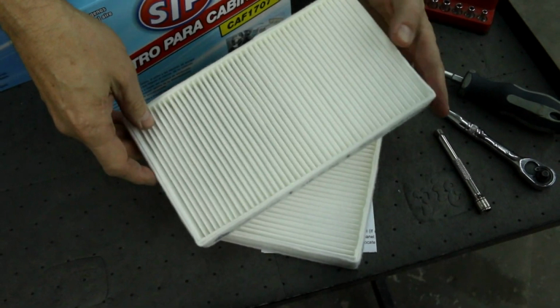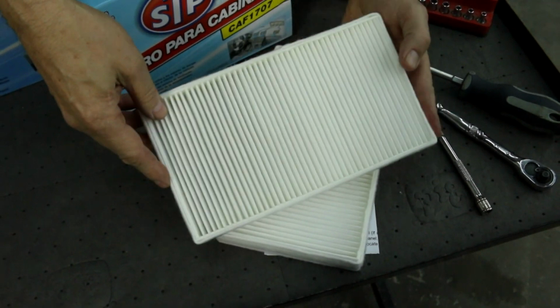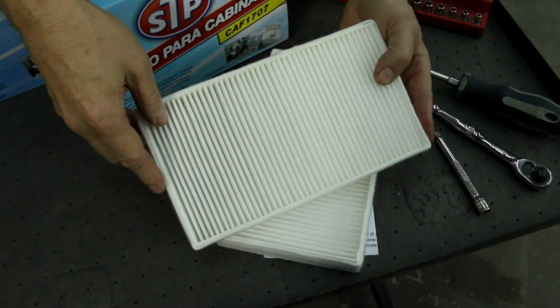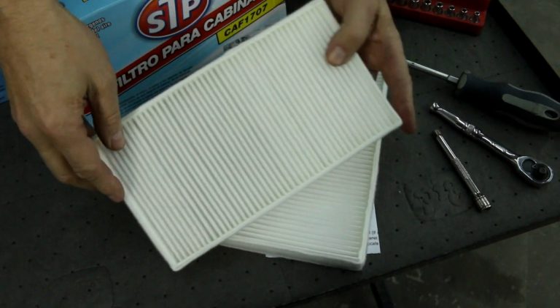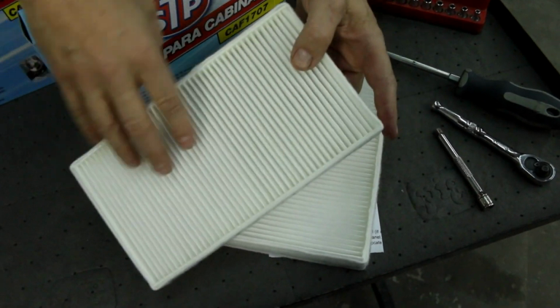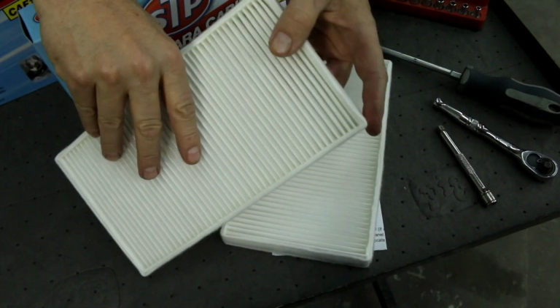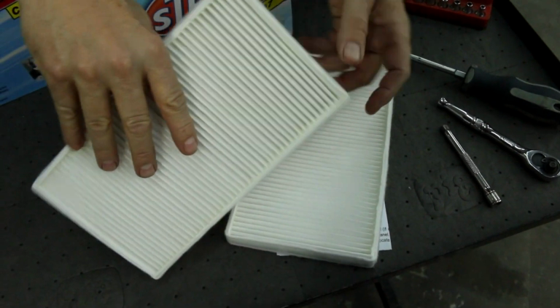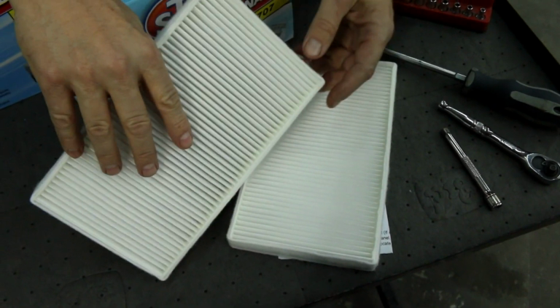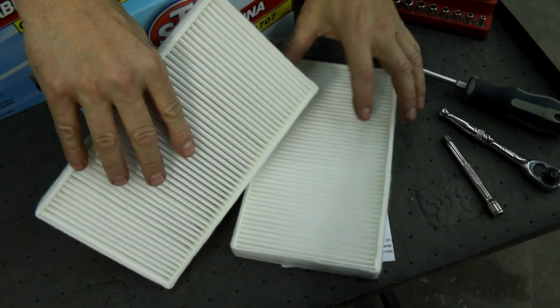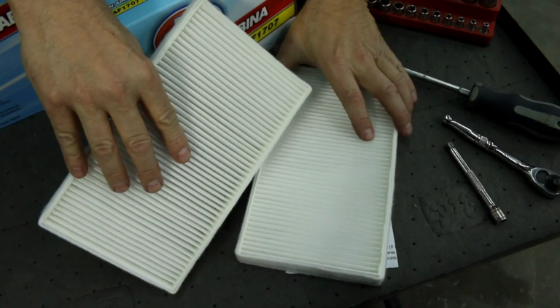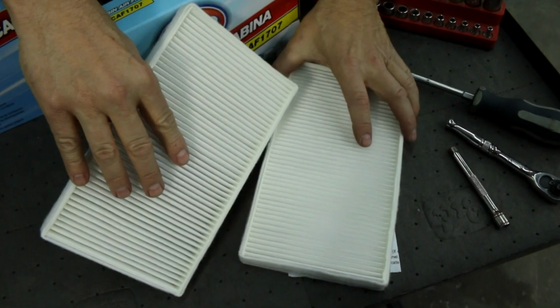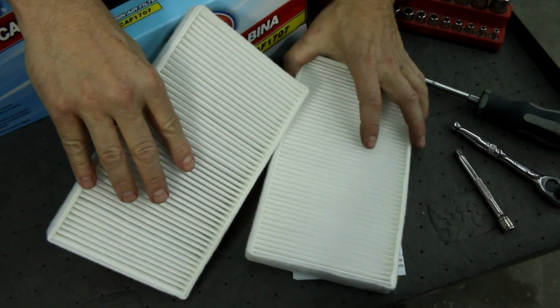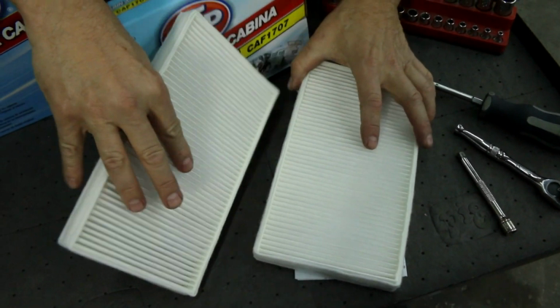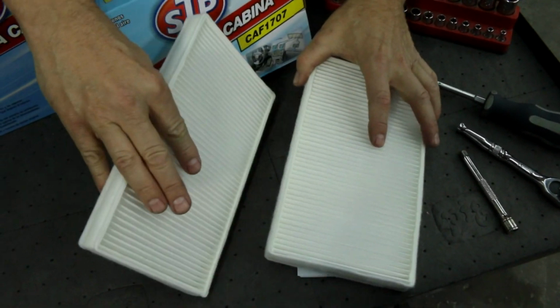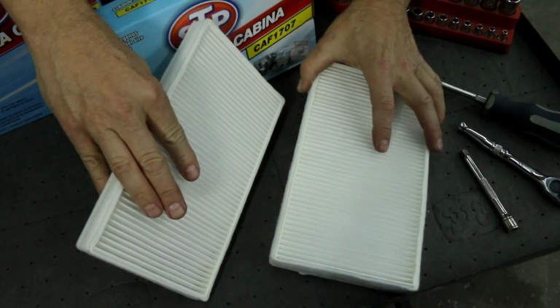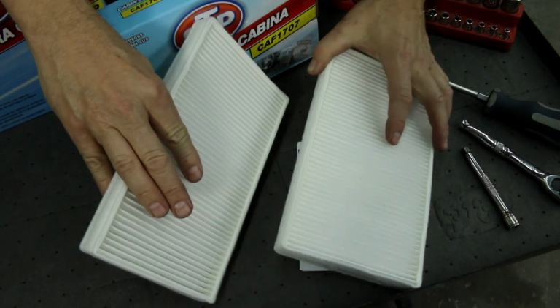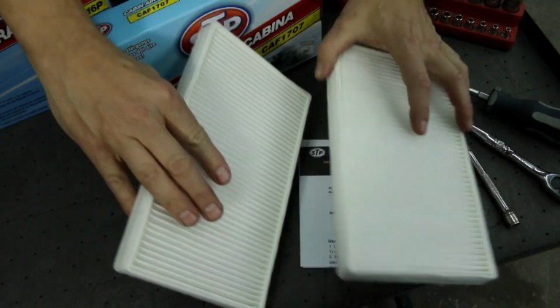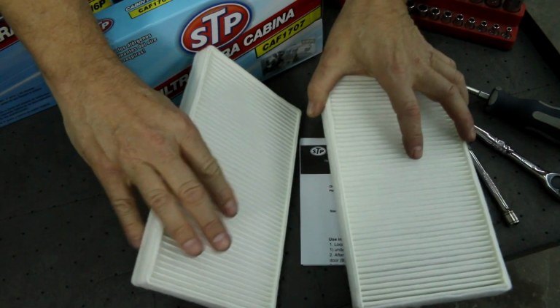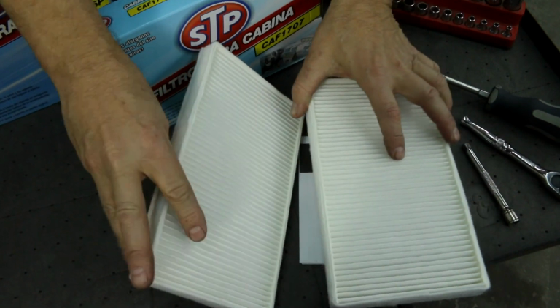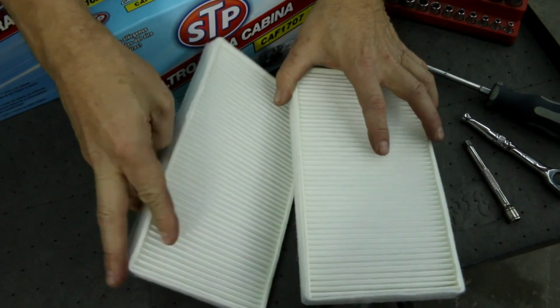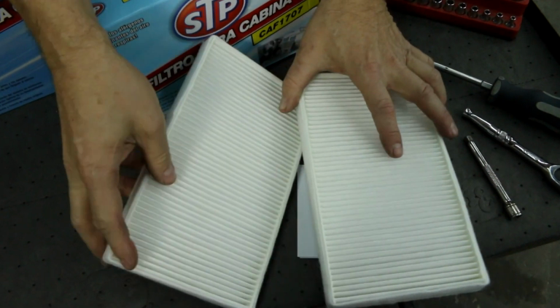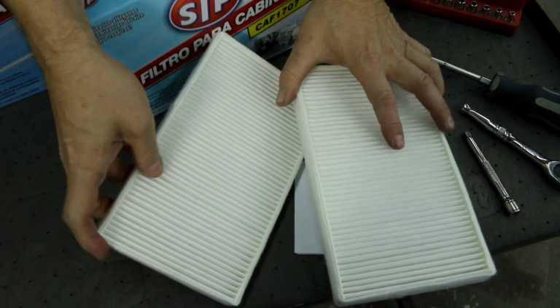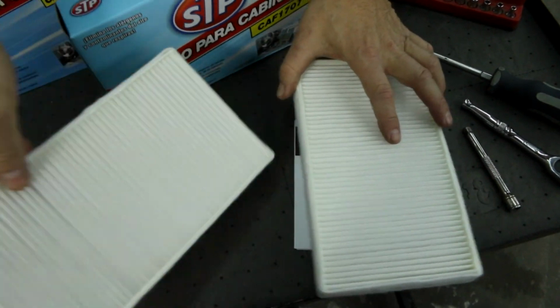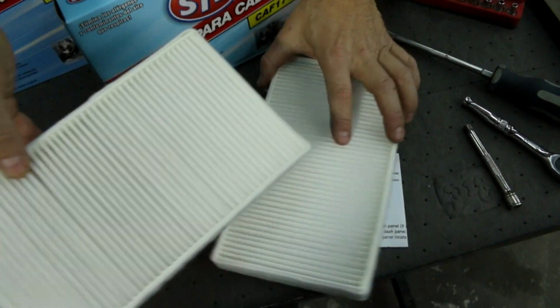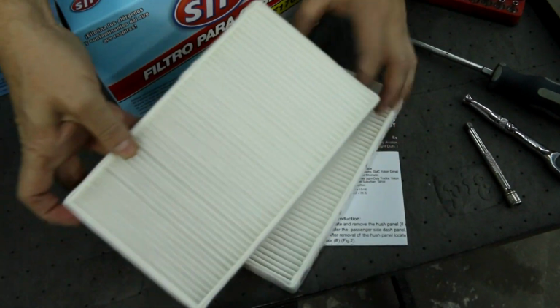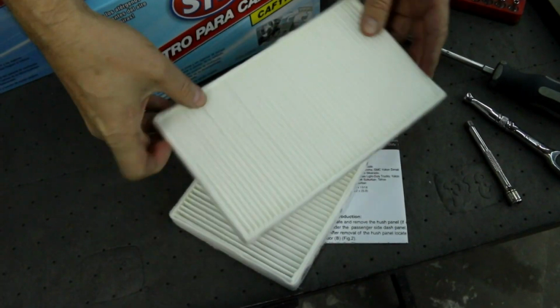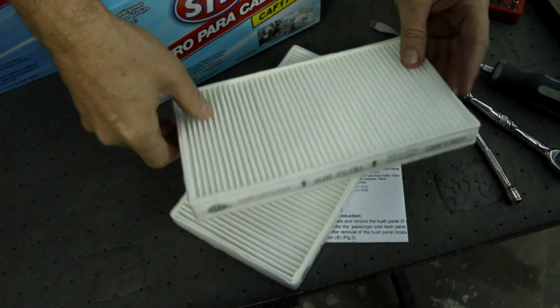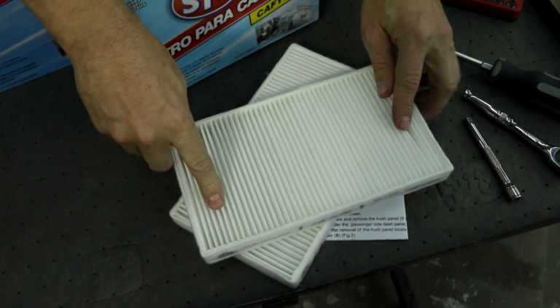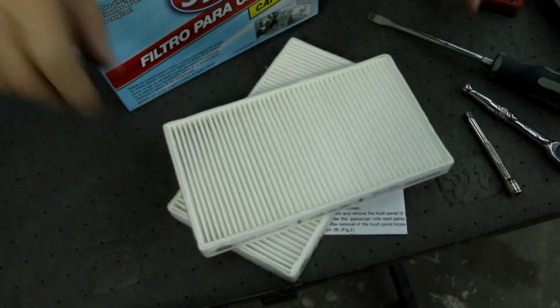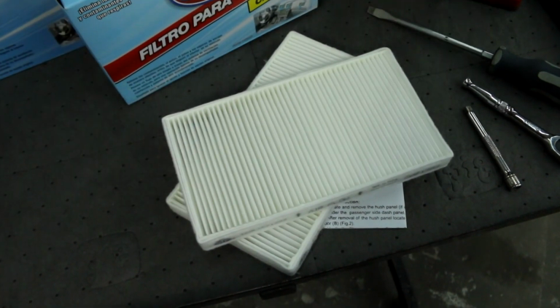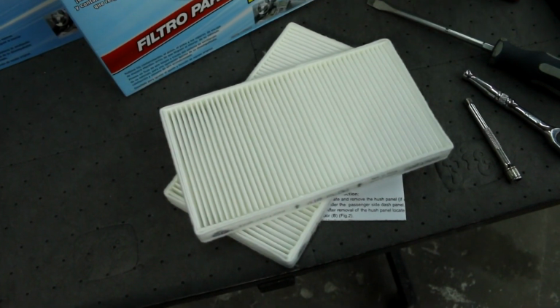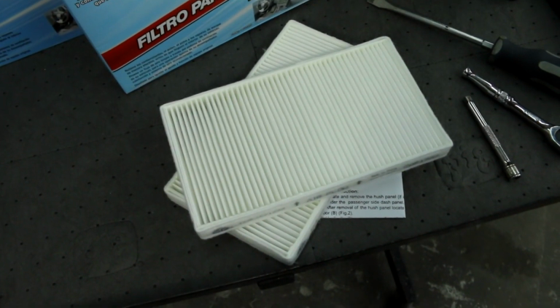You might notice that your heater or your air conditioner aren't as efficient as they used to be, or that there's a funky odor in your car. Well, changing the cabin air filter can help you clear that up.